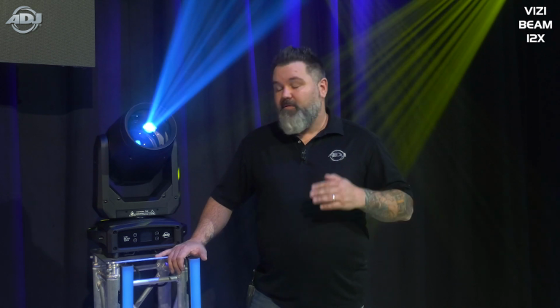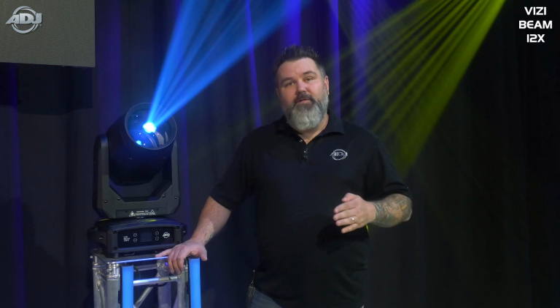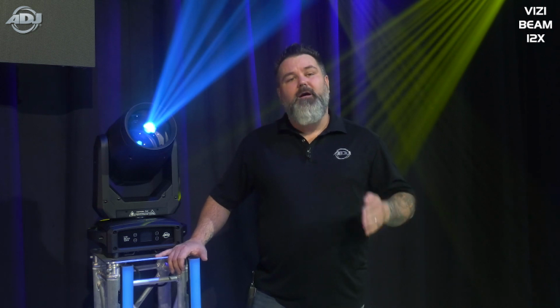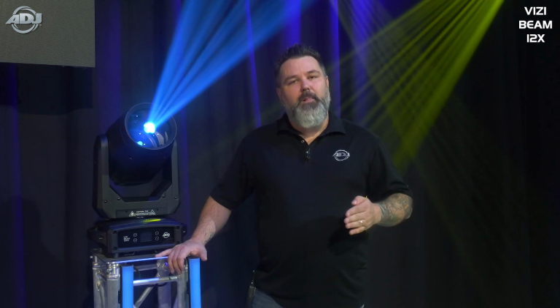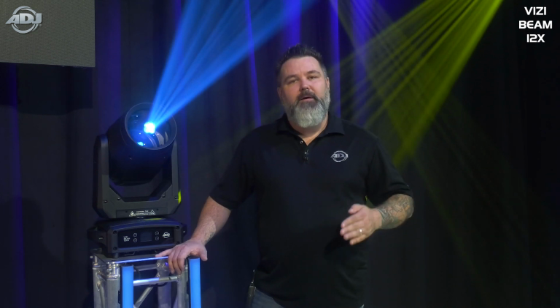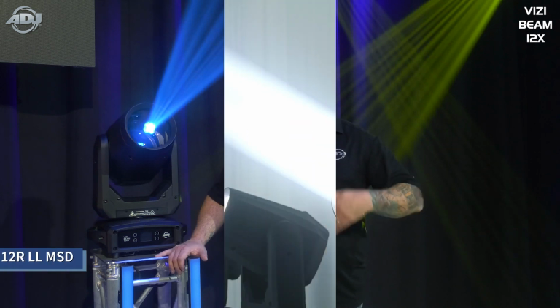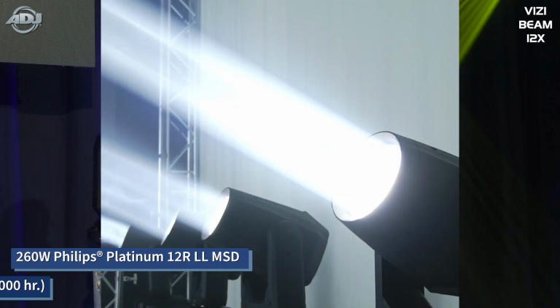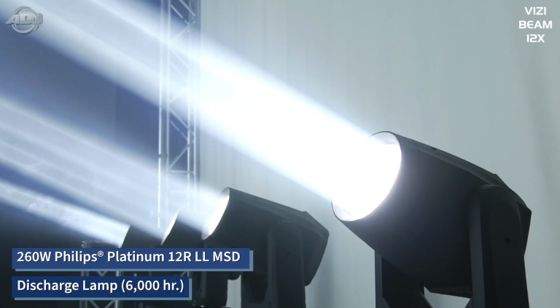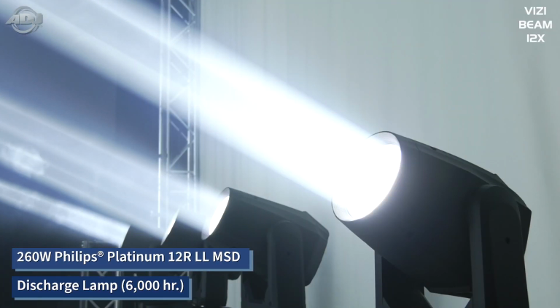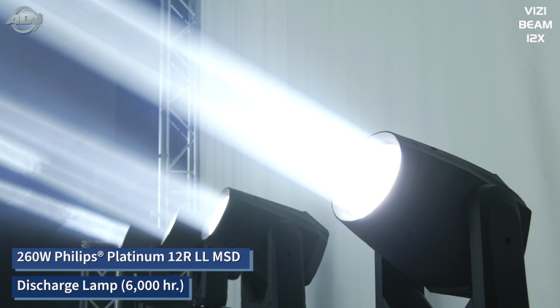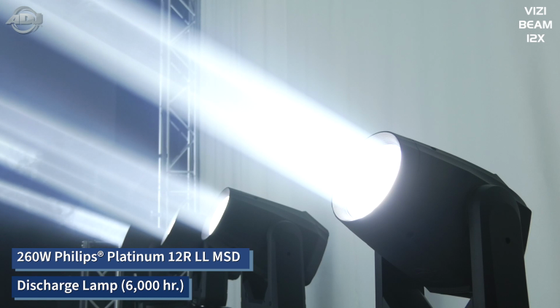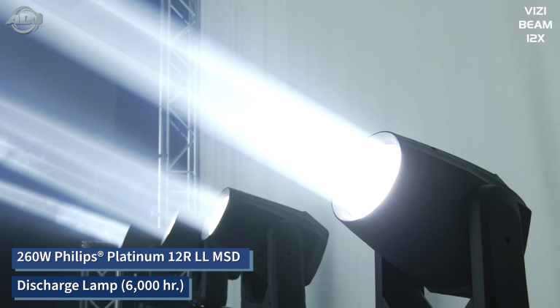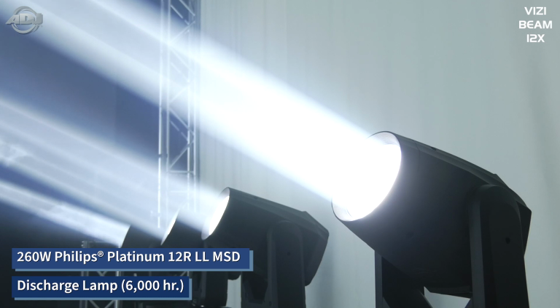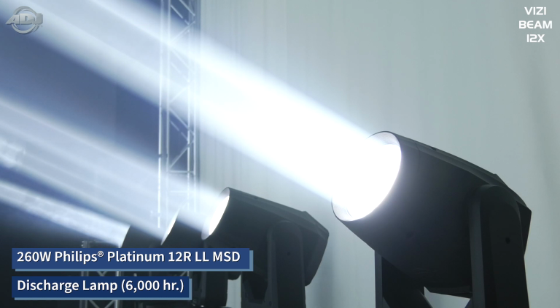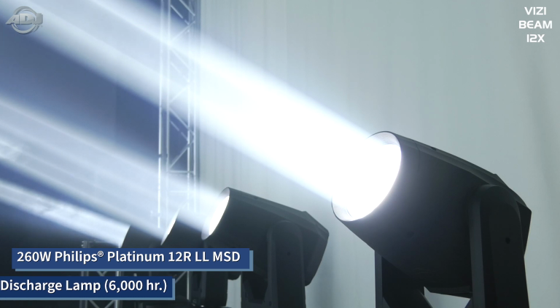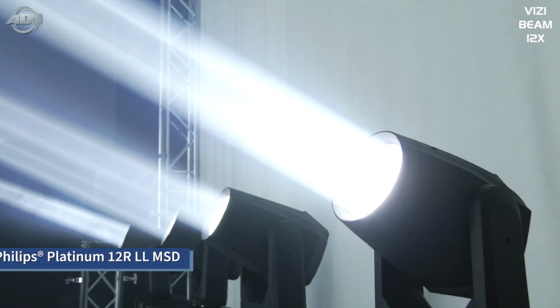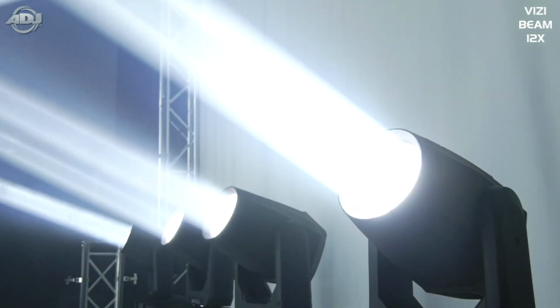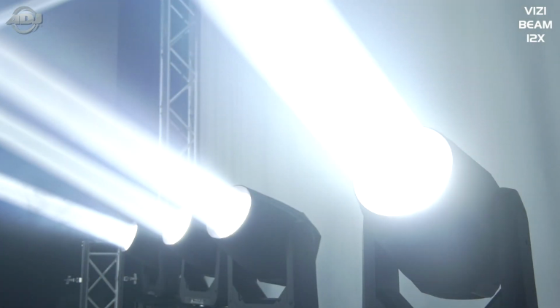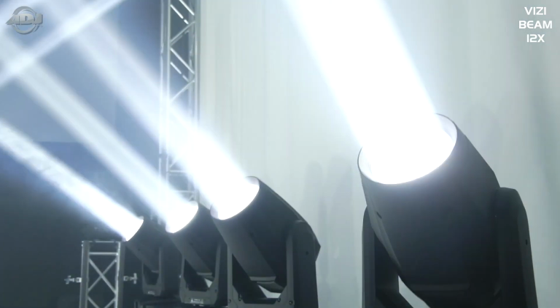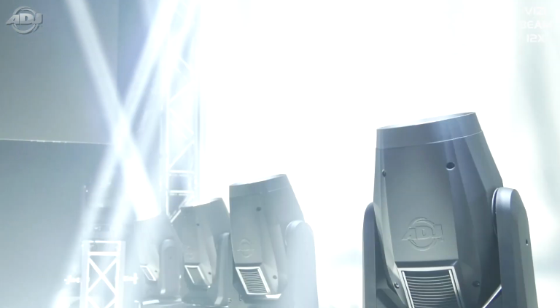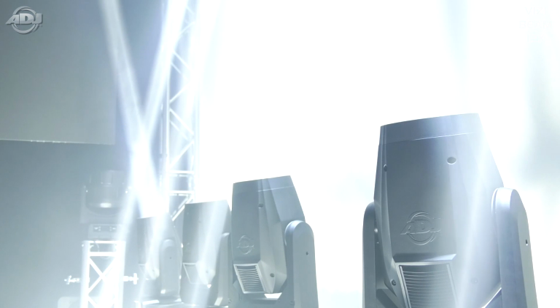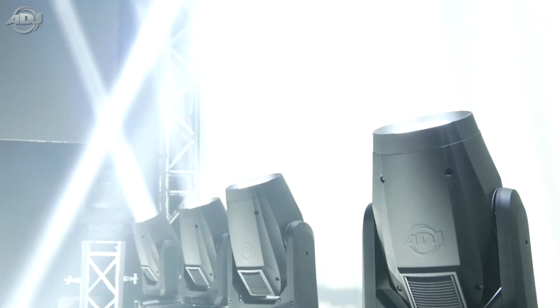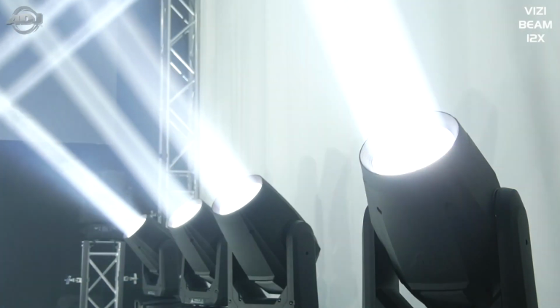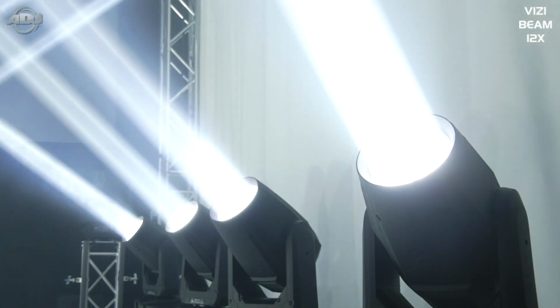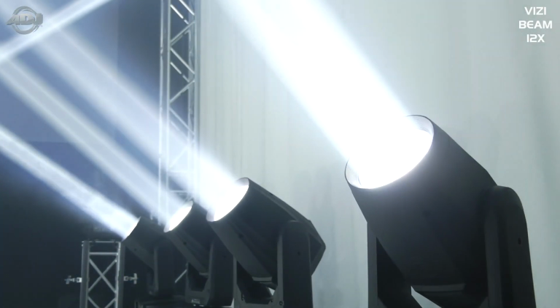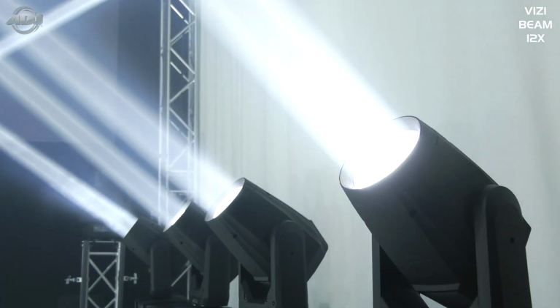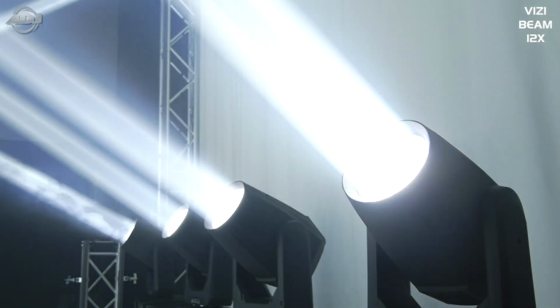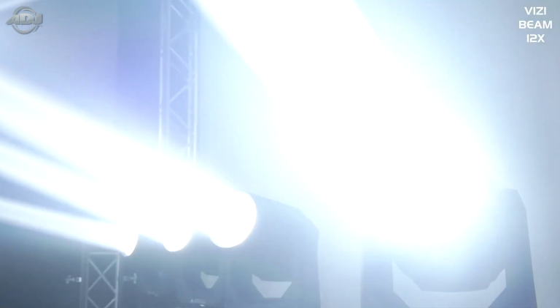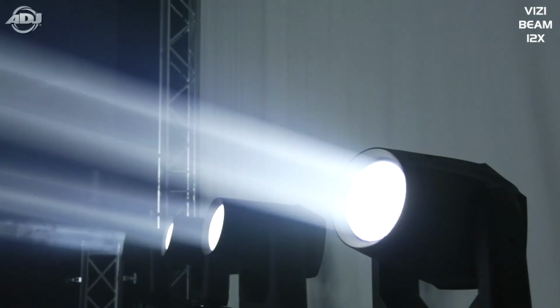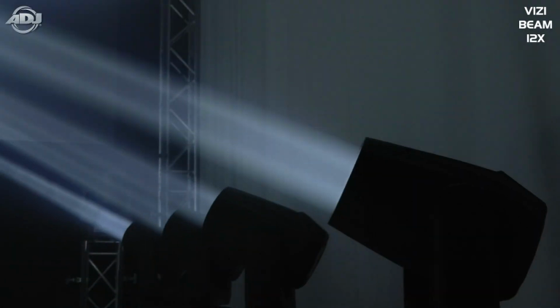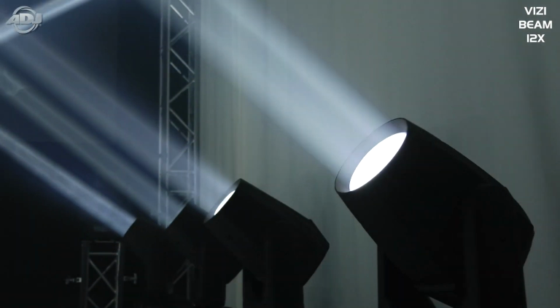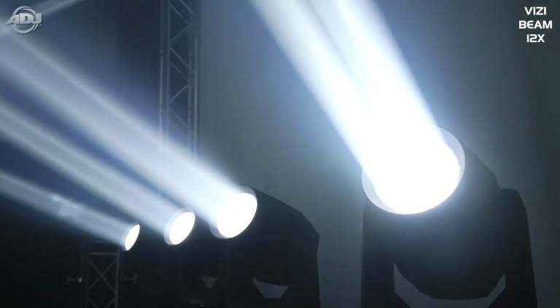First, let's talk about the lamp. Philips recently developed the new 12R MSD lamp that's about 260 watts. The great part about this is you're still going to get approximately 6,000 hours of life out of this lamp.